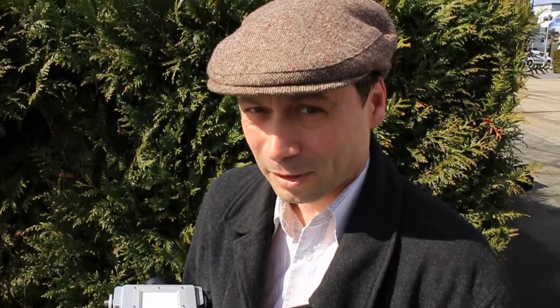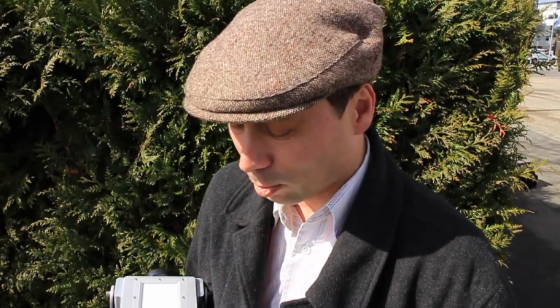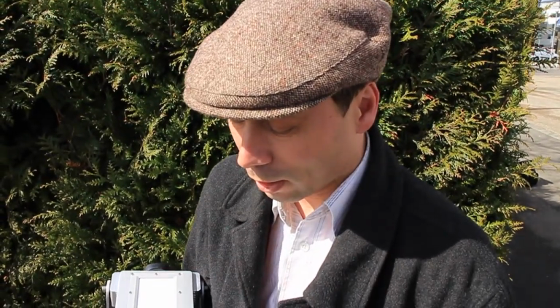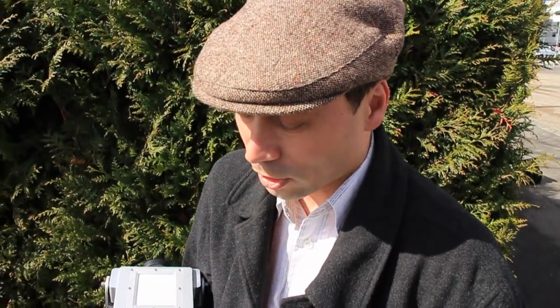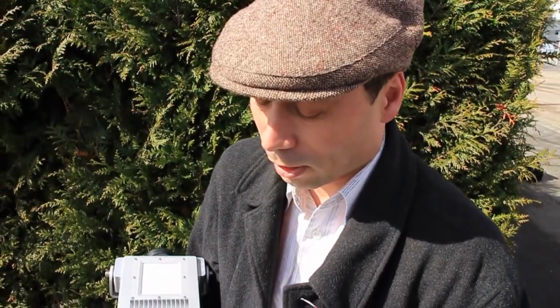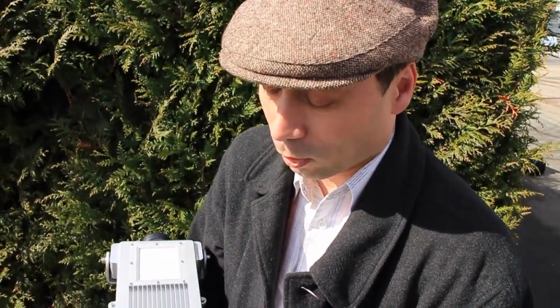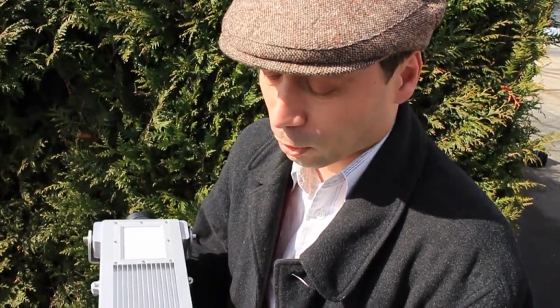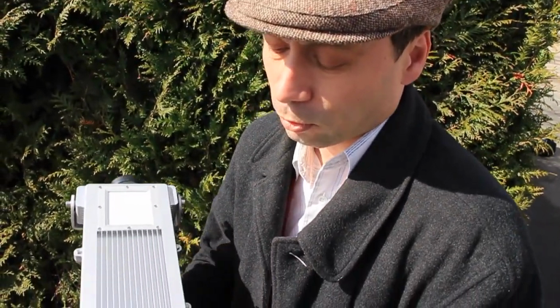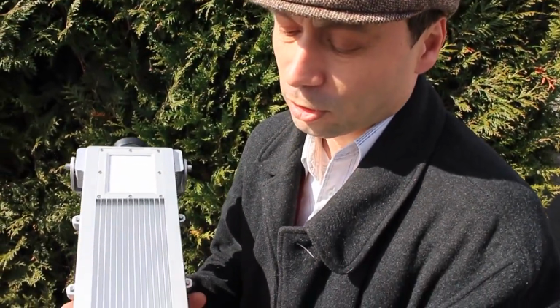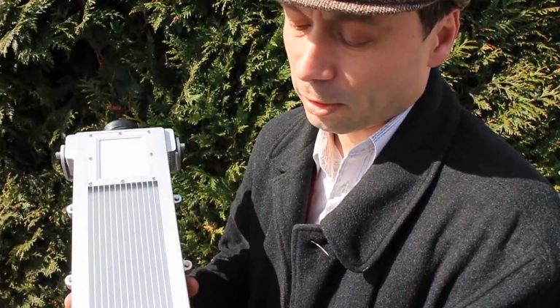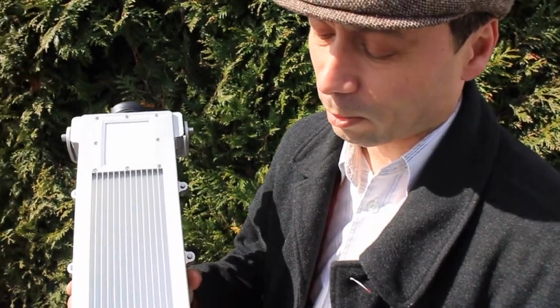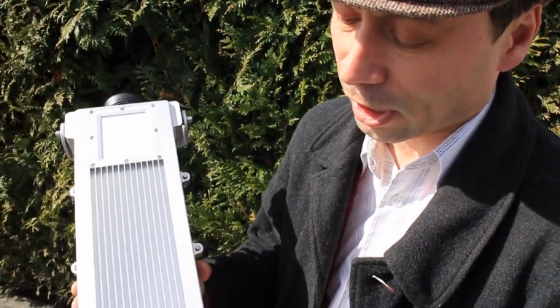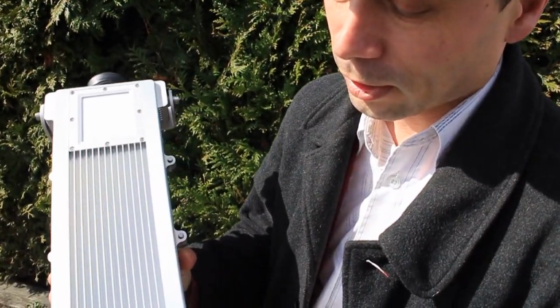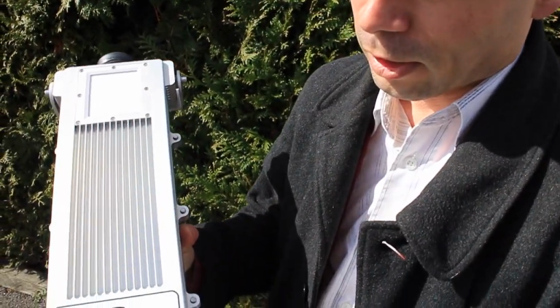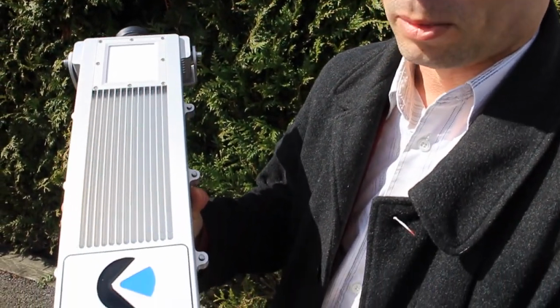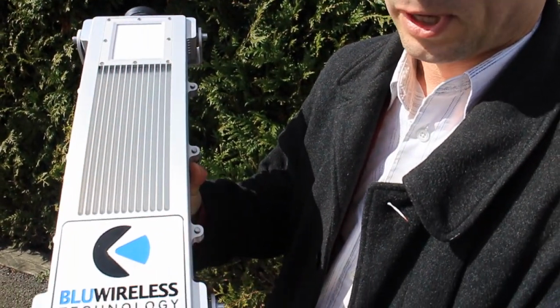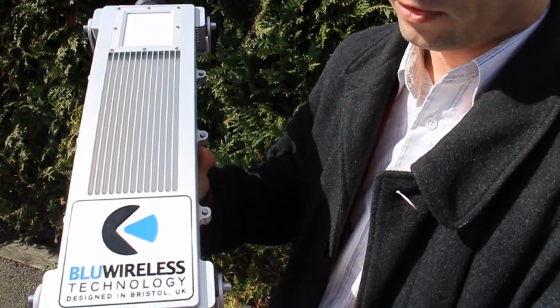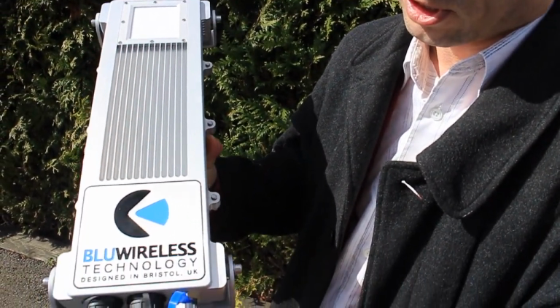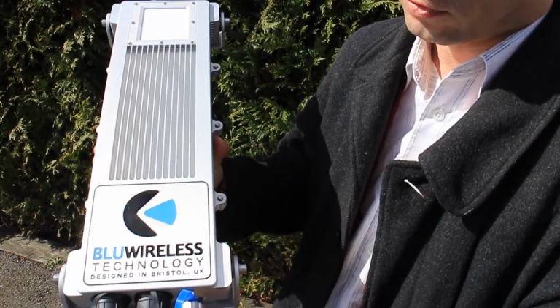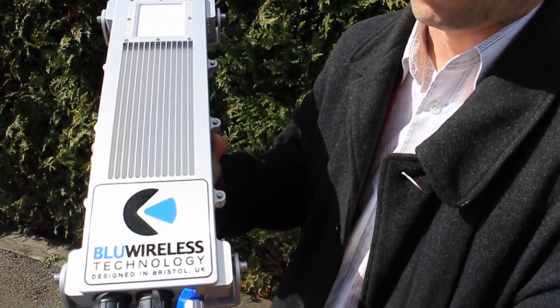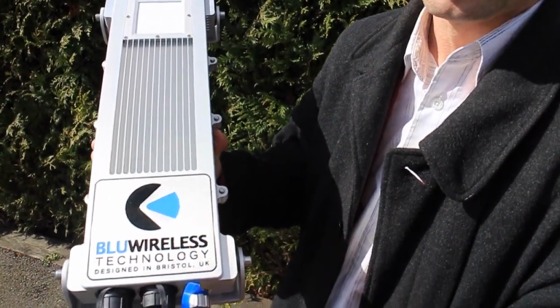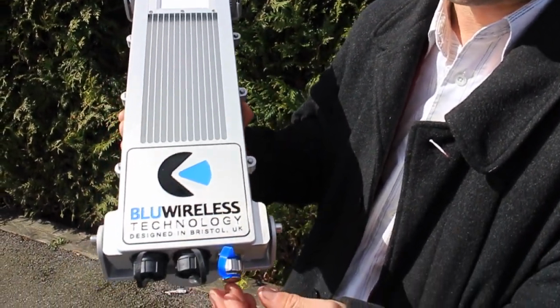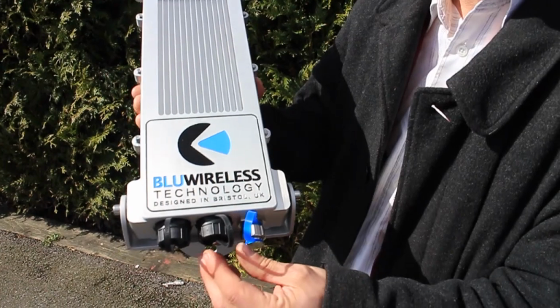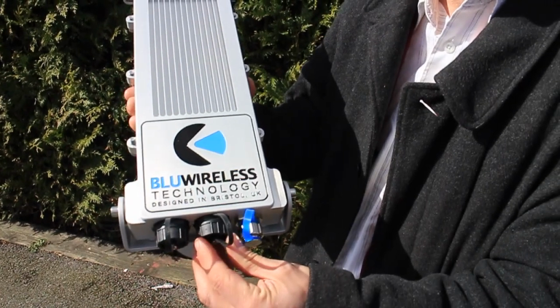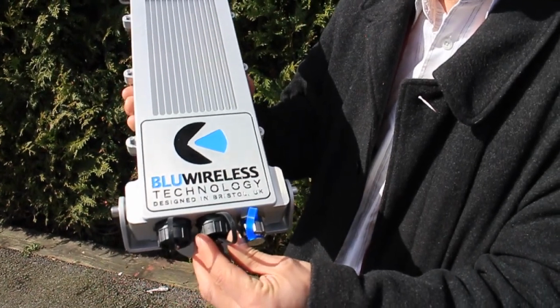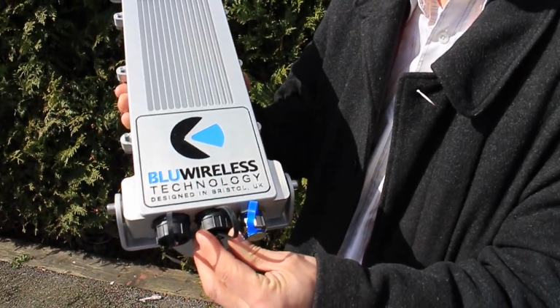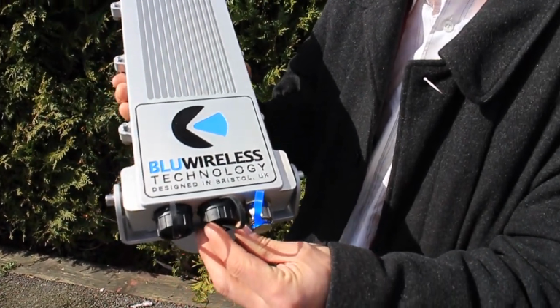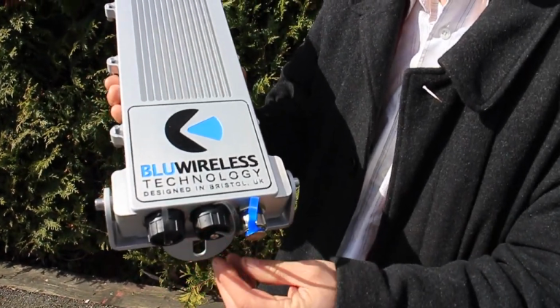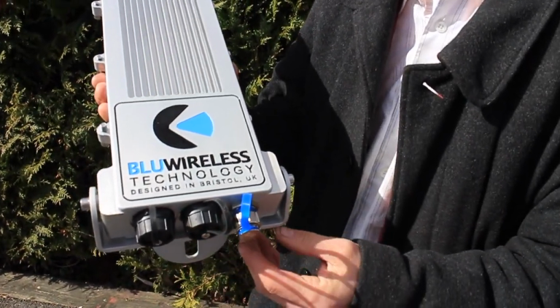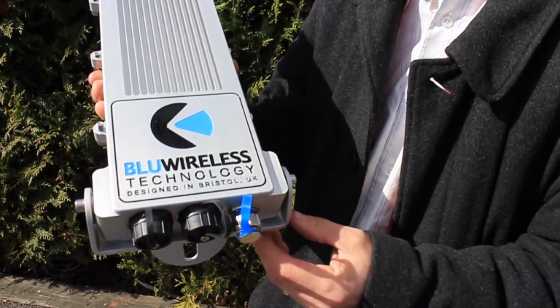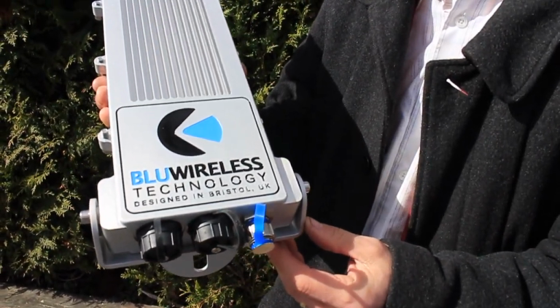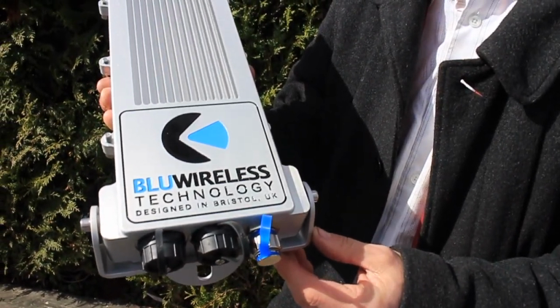This is the Blue Wireless wireless module which is going up the lamppost today. At the bottom here we have the connections for the power and the ethernet to connect to the high-speed fibre network here in the harbourside.